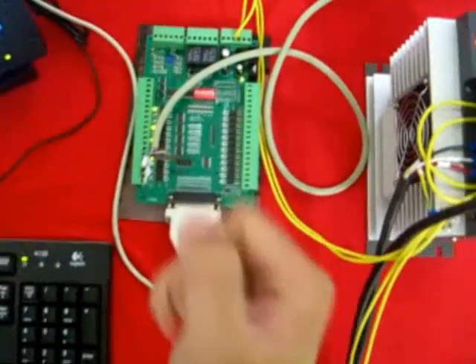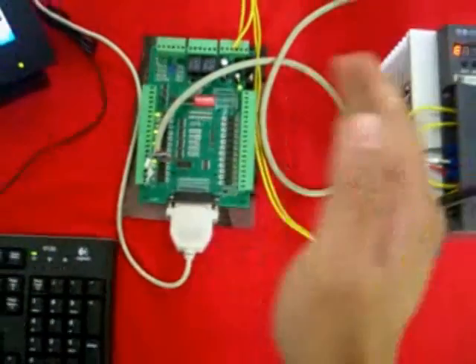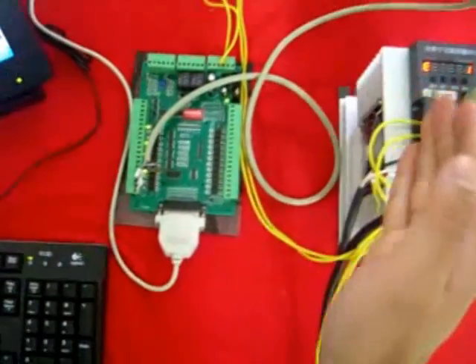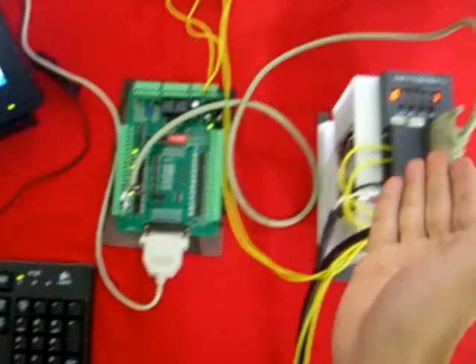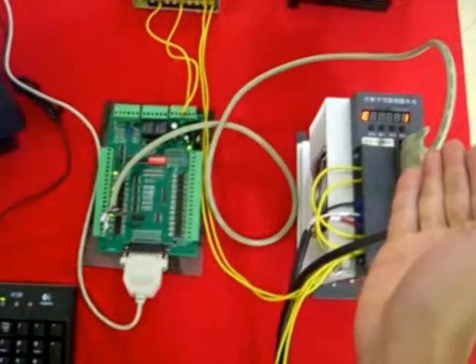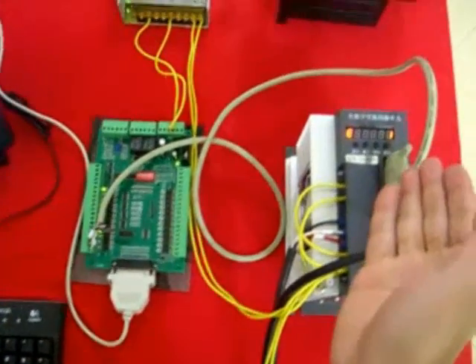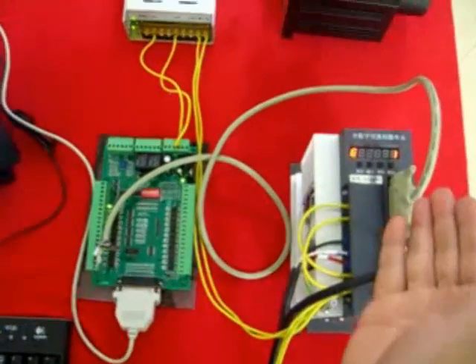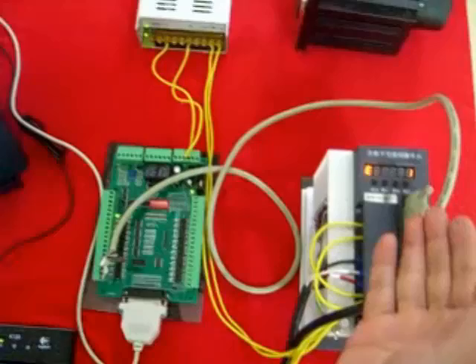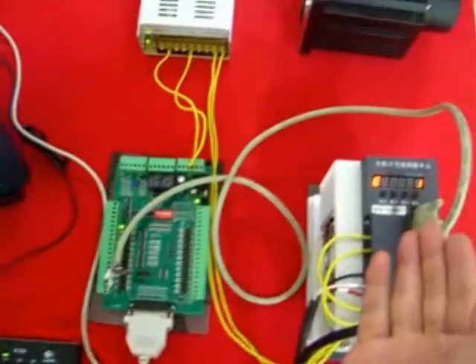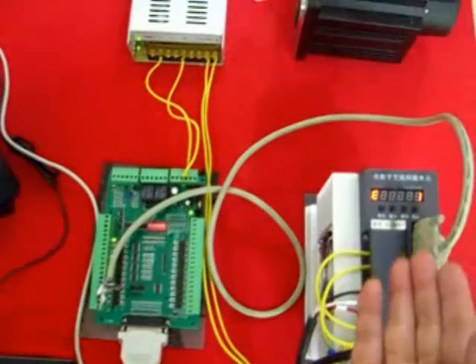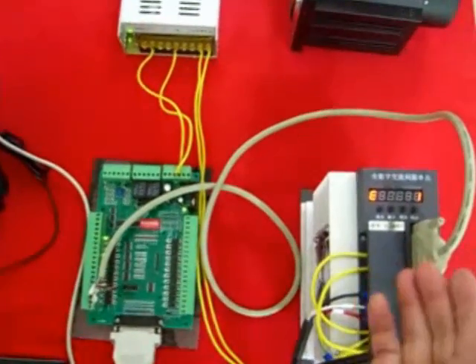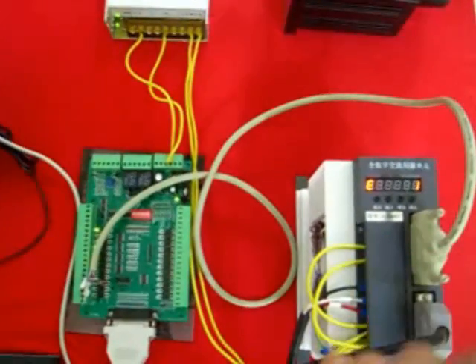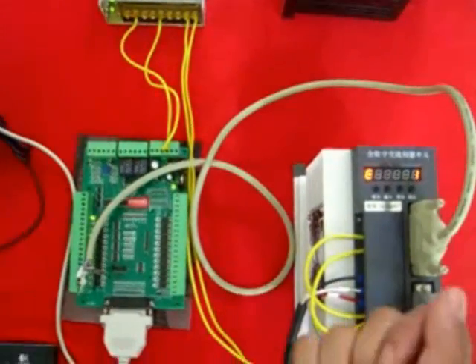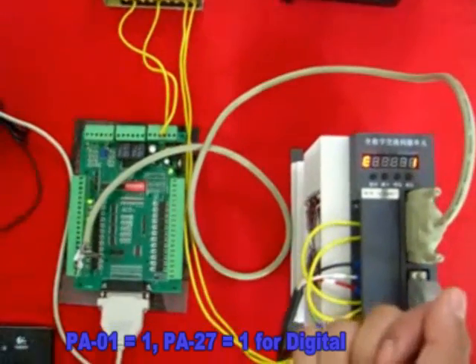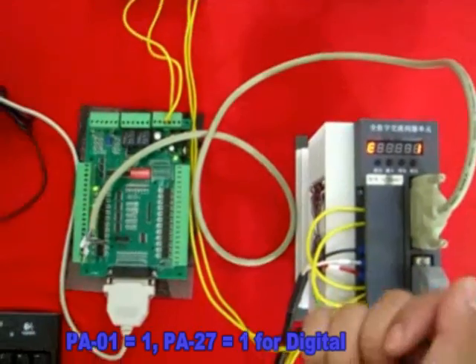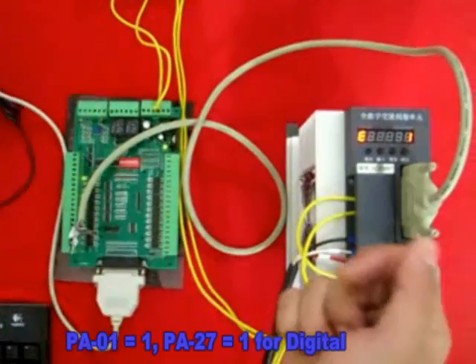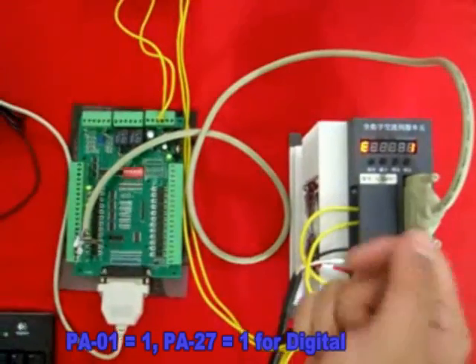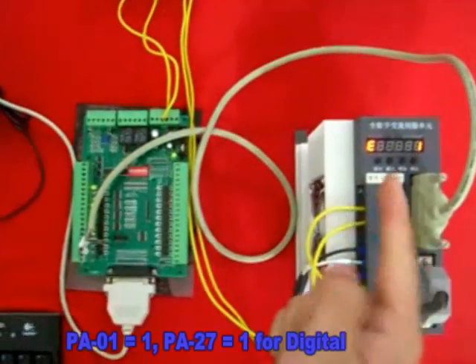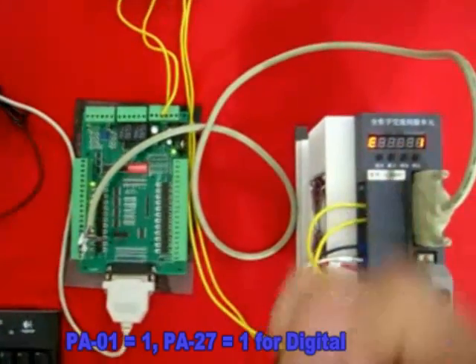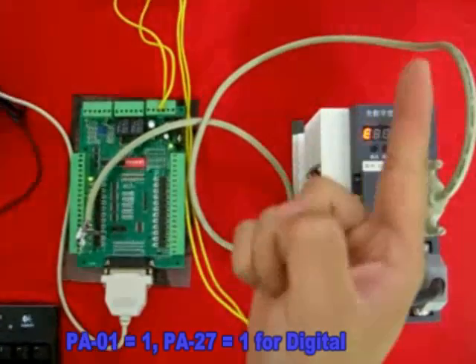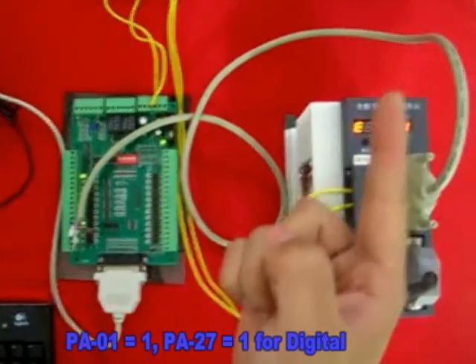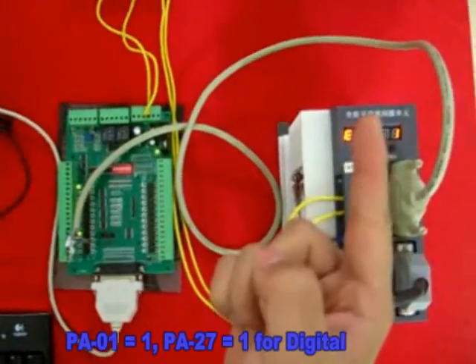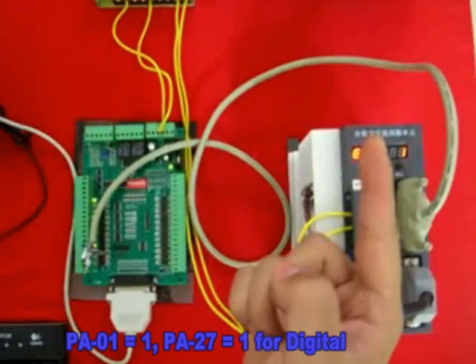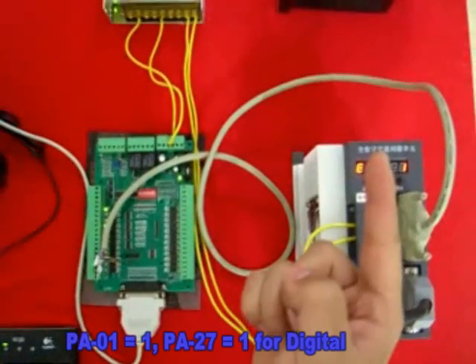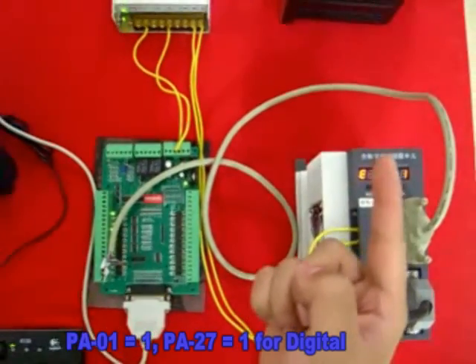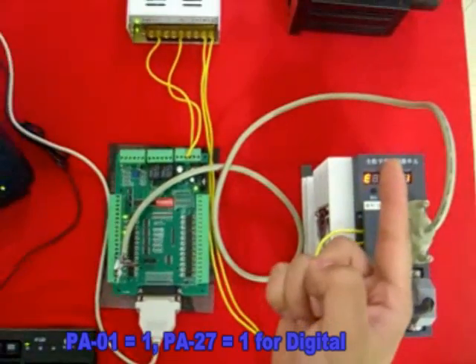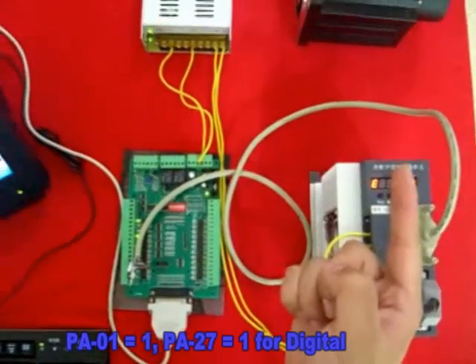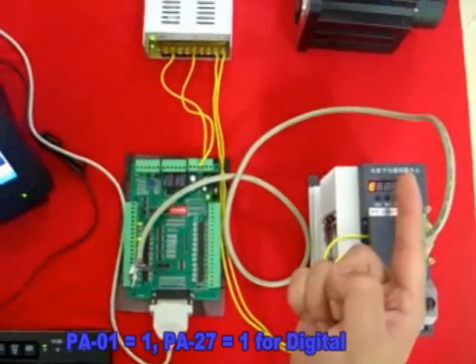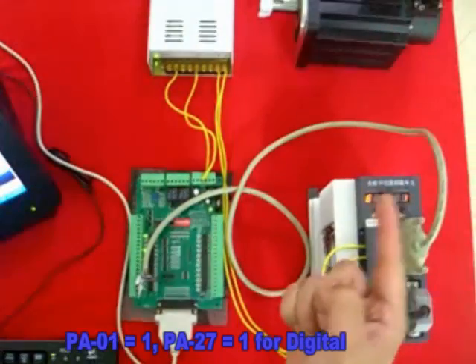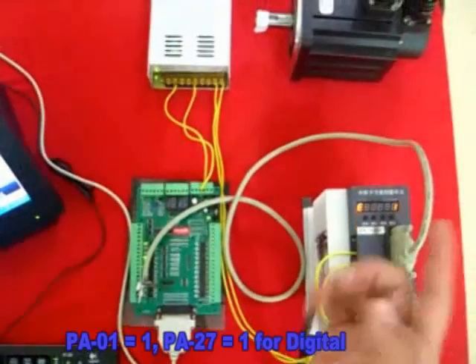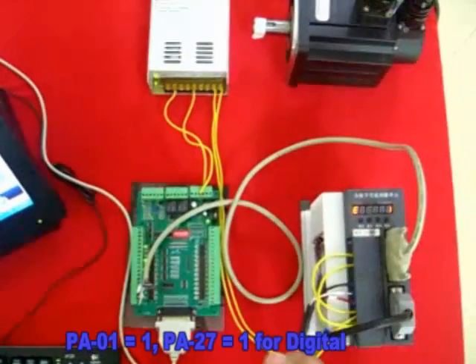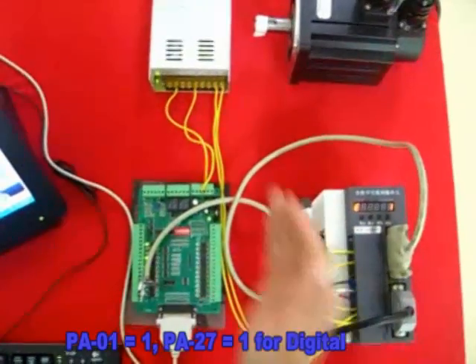For the drive, we just have to set for the digital input, which is PA parameter 1 should be 1. And then PA parameter 27 should also be 1. And that's it.